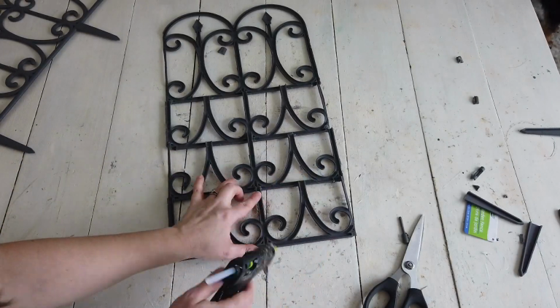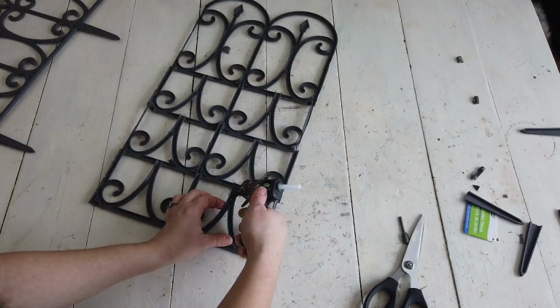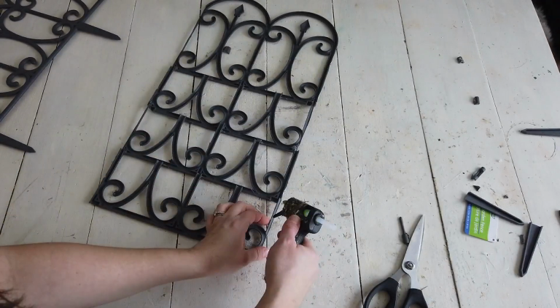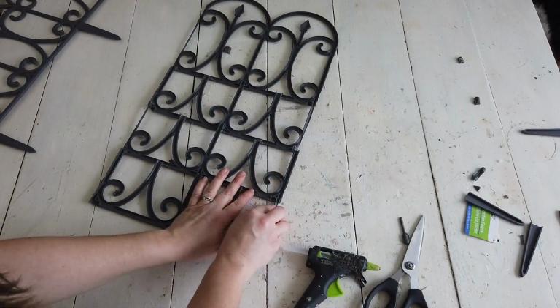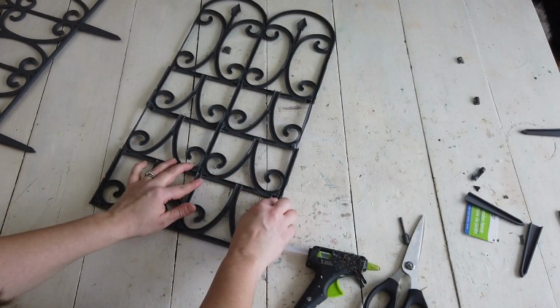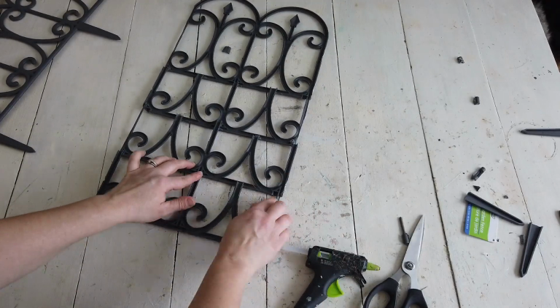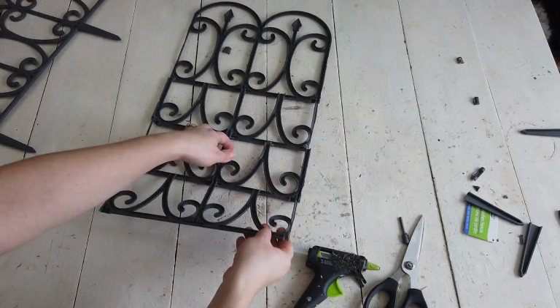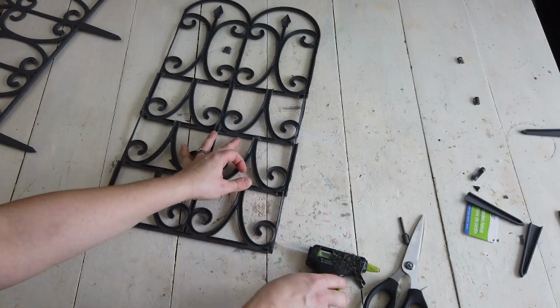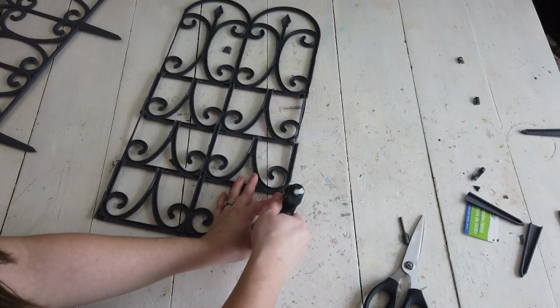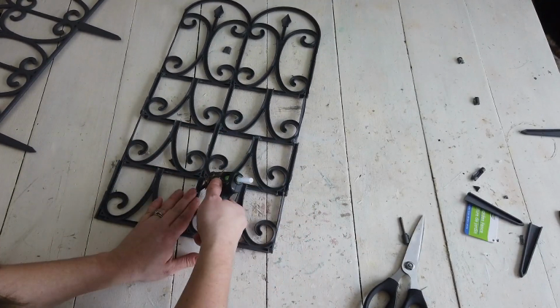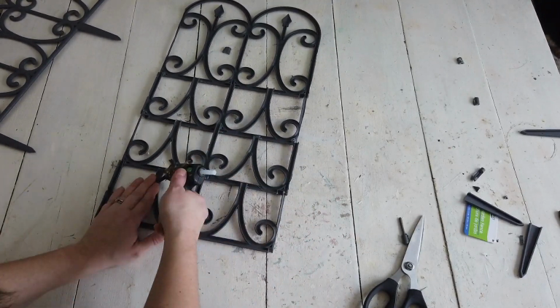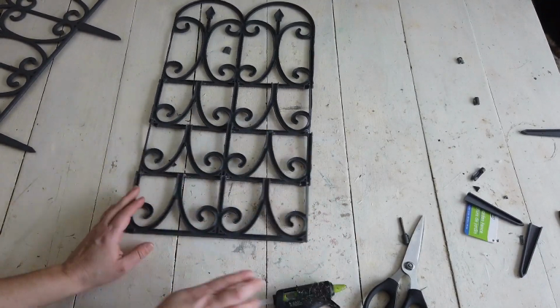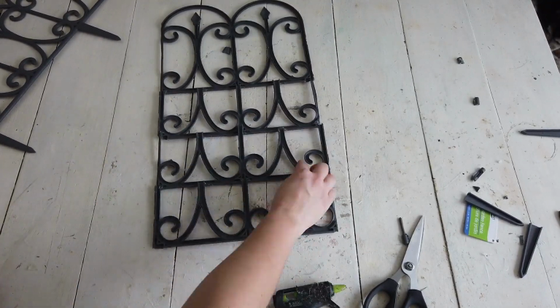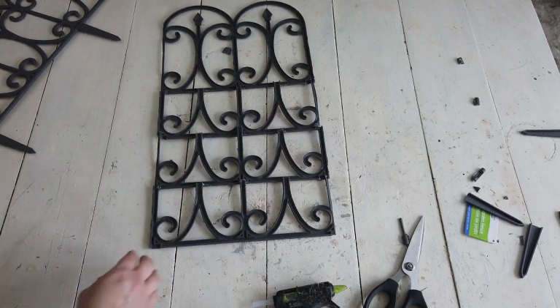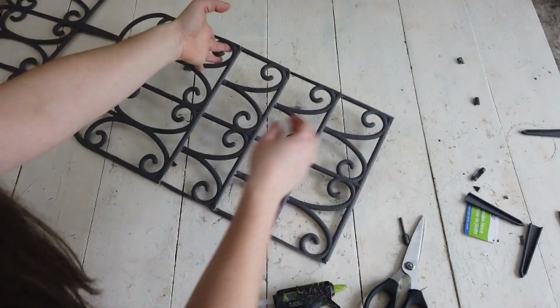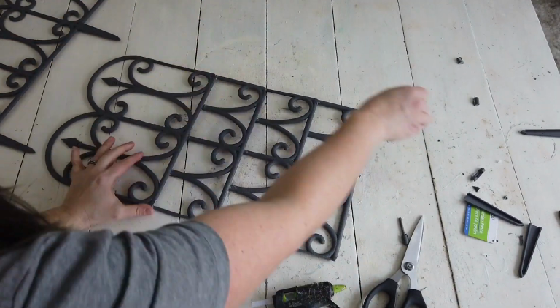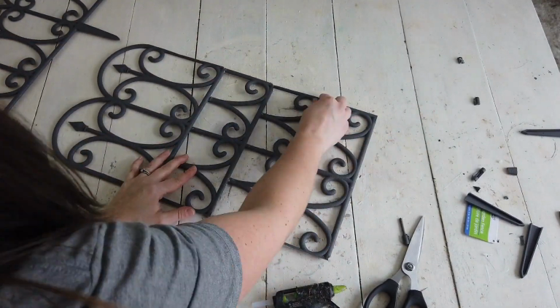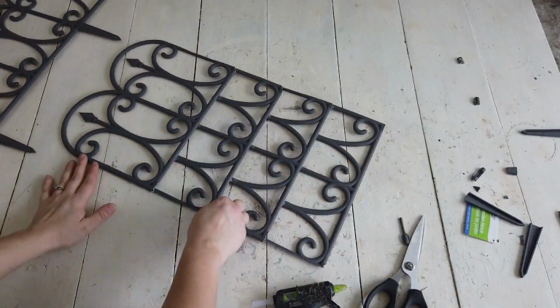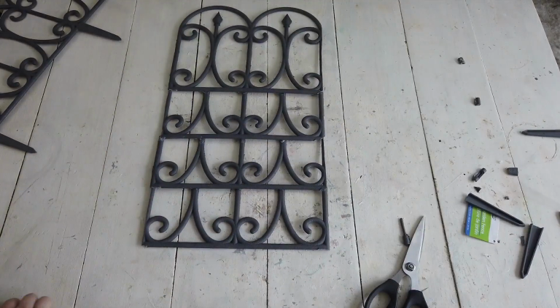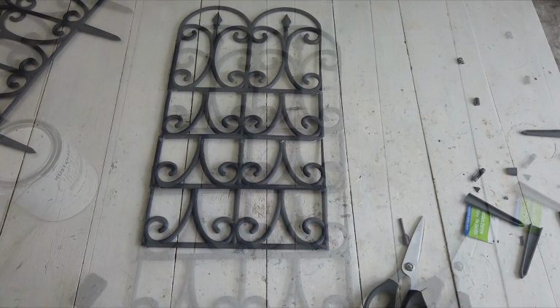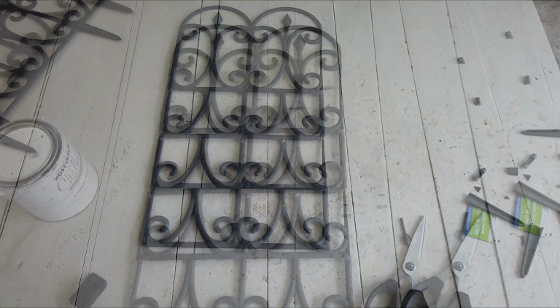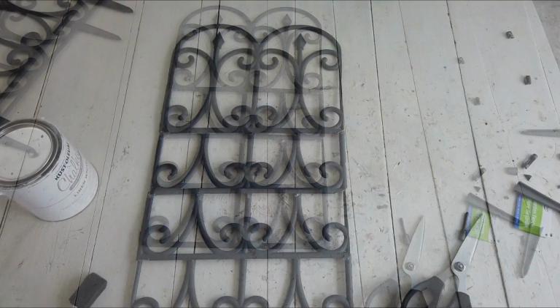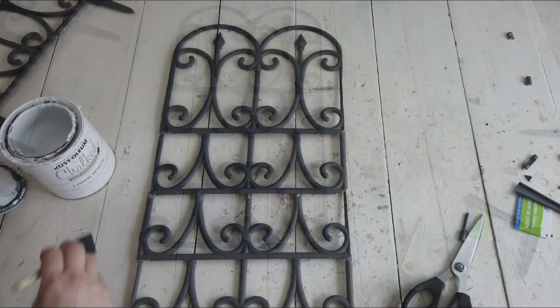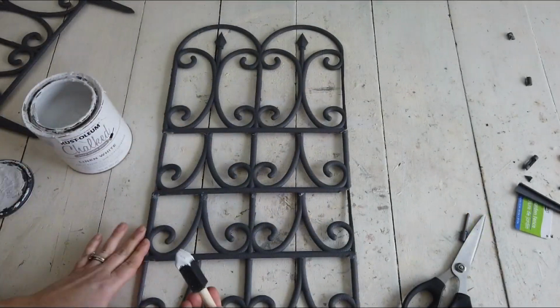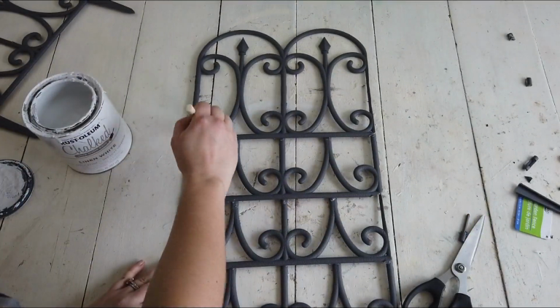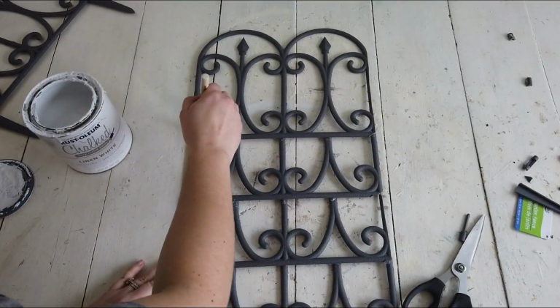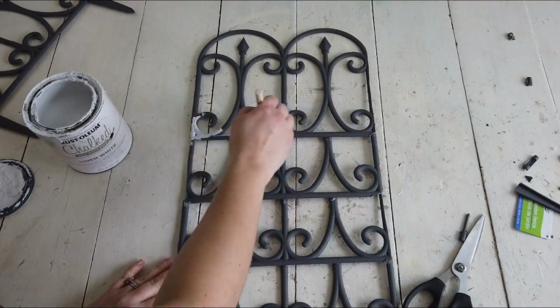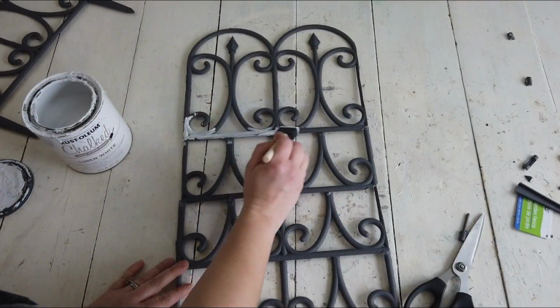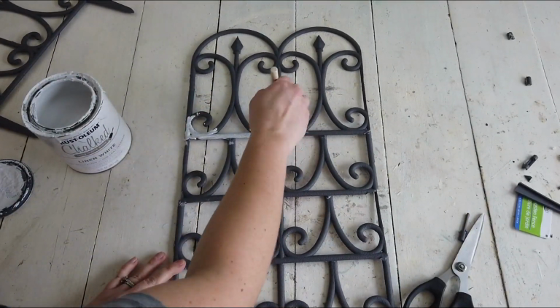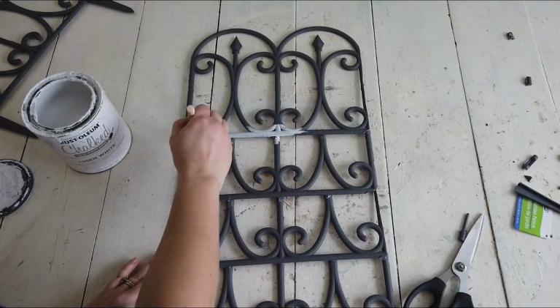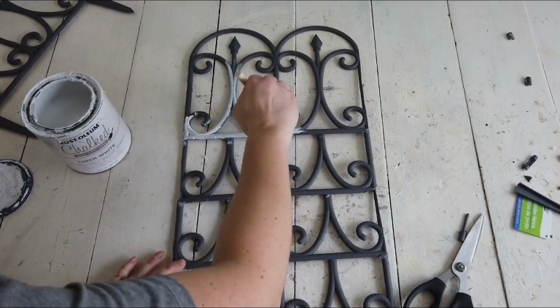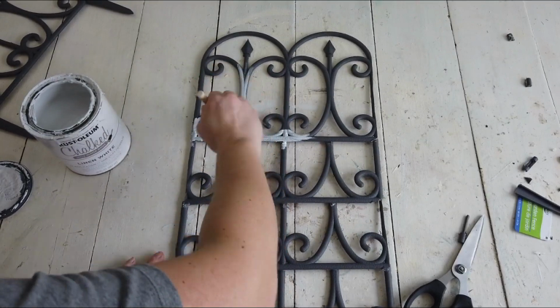Three half pieces and then one full piece at the top. I'm going to go ahead and do the same thing to make one more arched window frame with two more pieces of the fence.